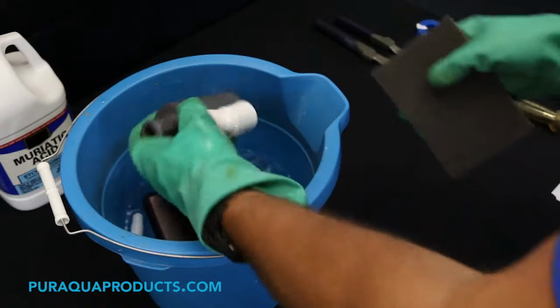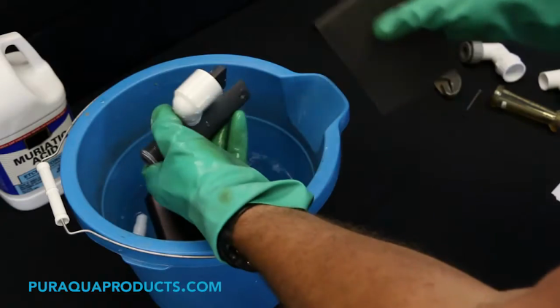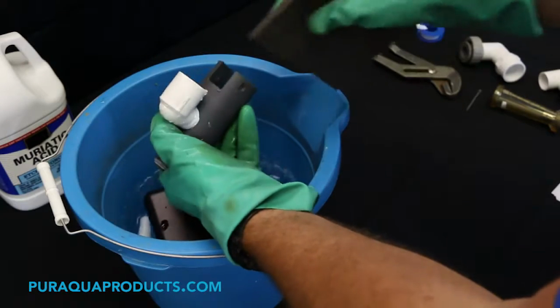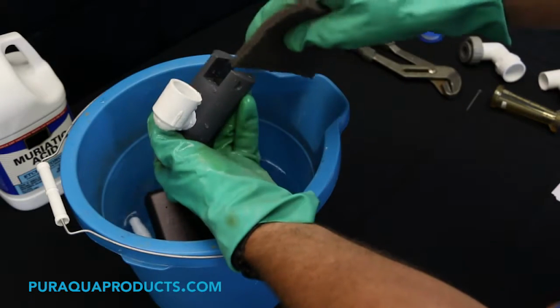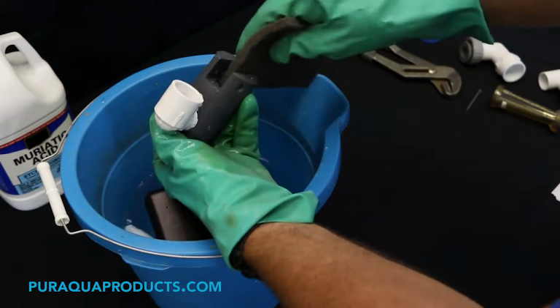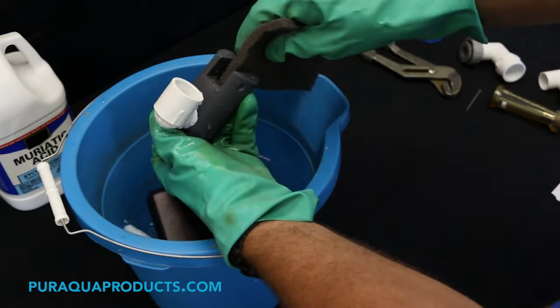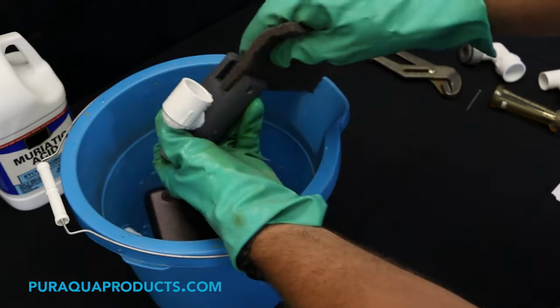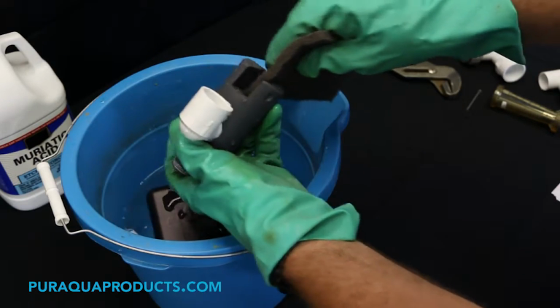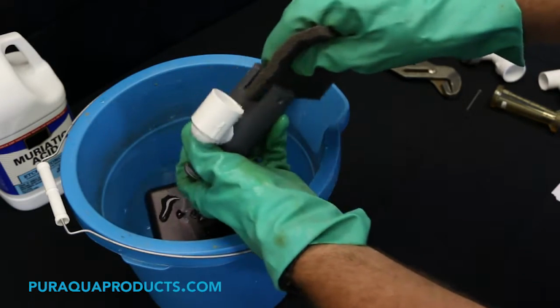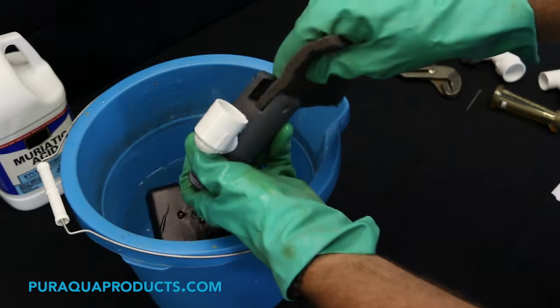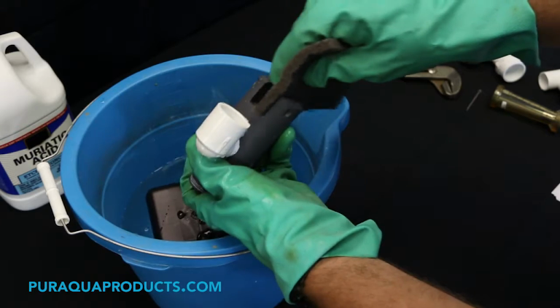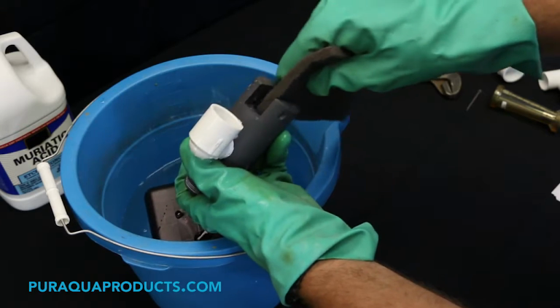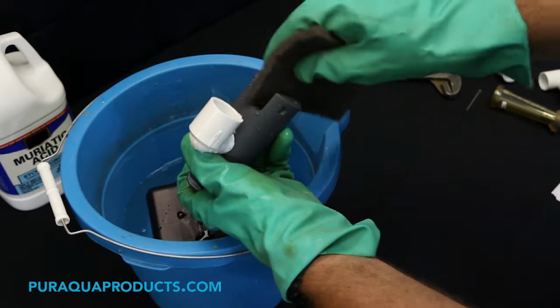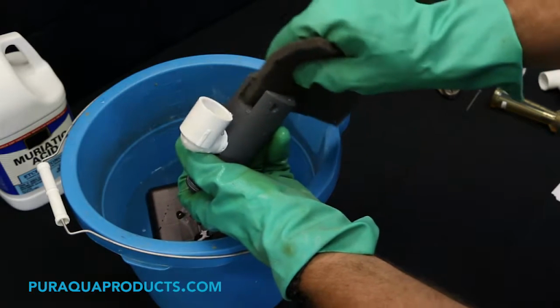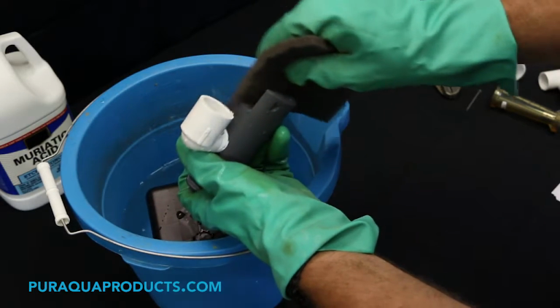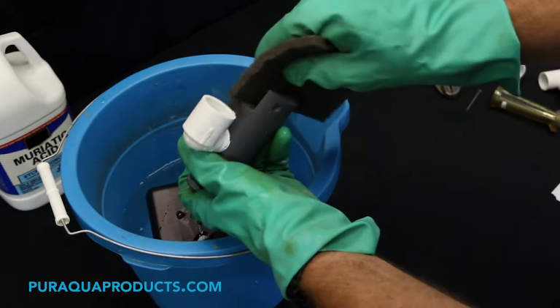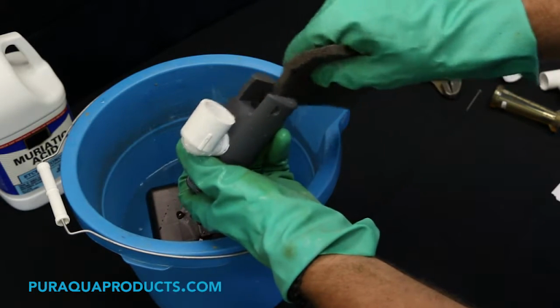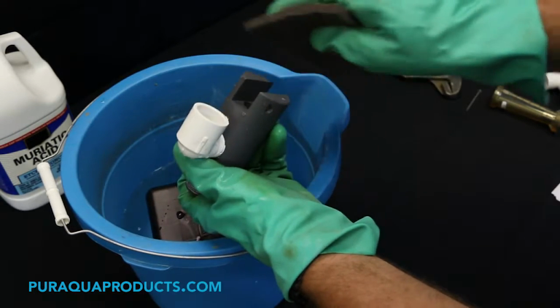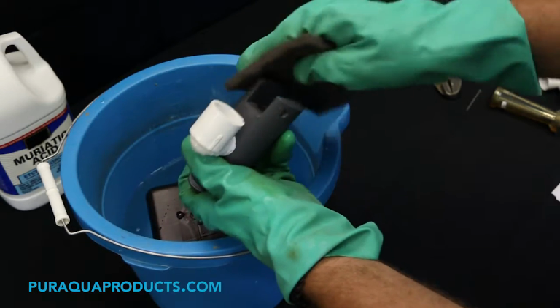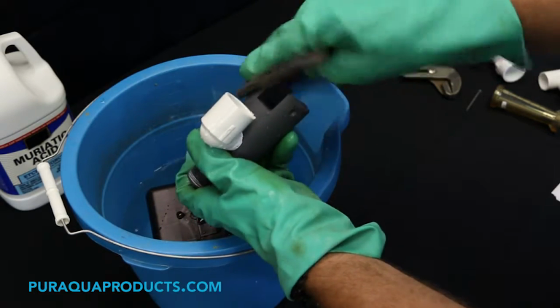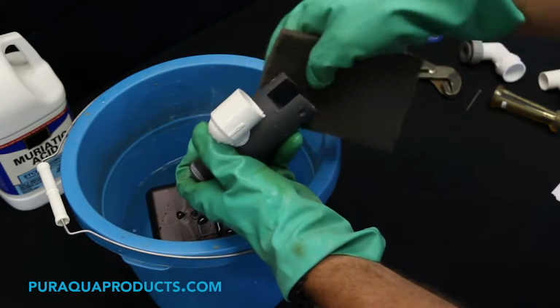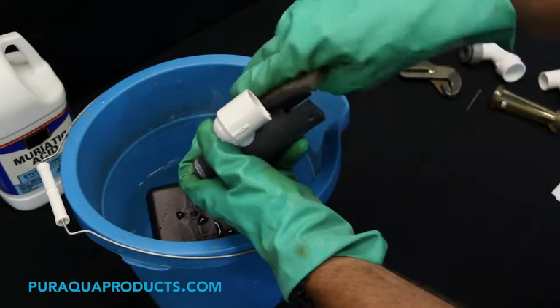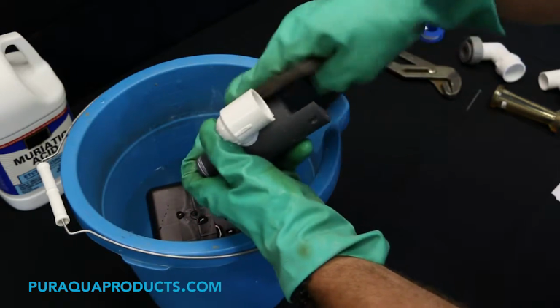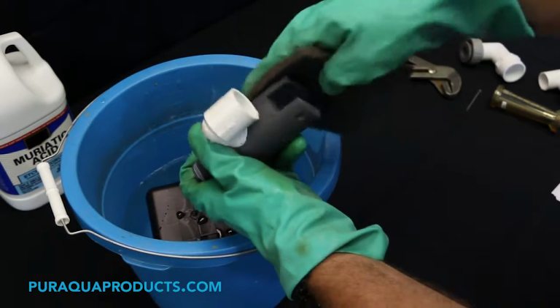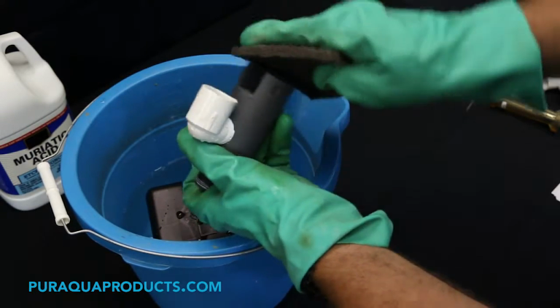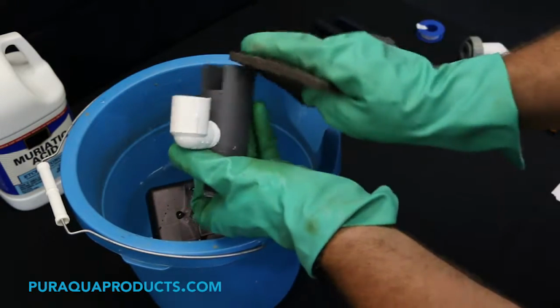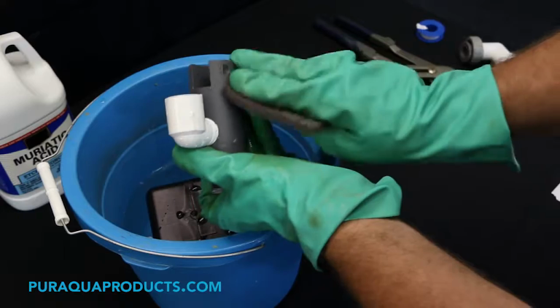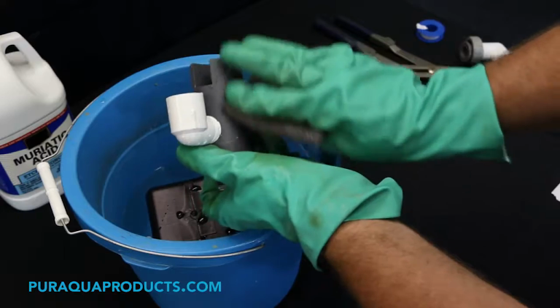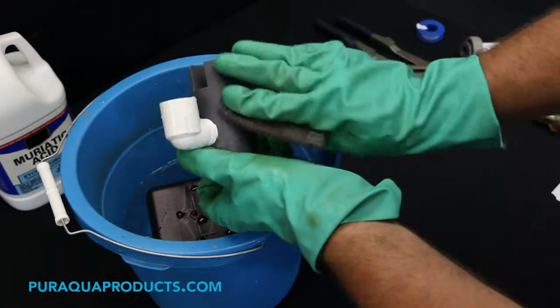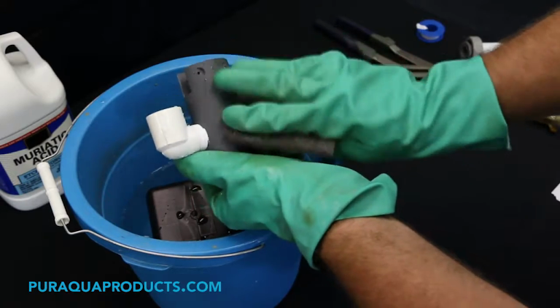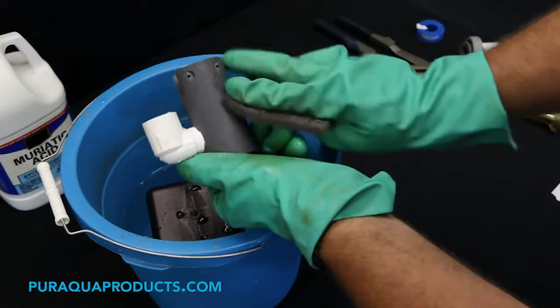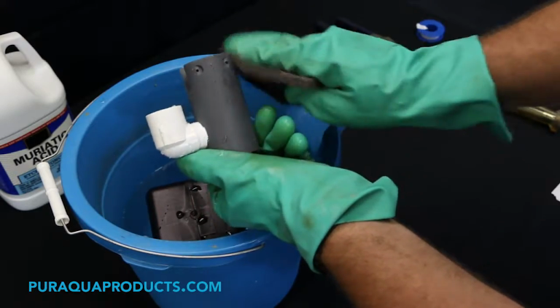Step eight: wearing rubber gloves, remove the valve and components from the solution and scrub as necessary with the scrub pad. Be sure to gently scrub the bore where the plunger goes.